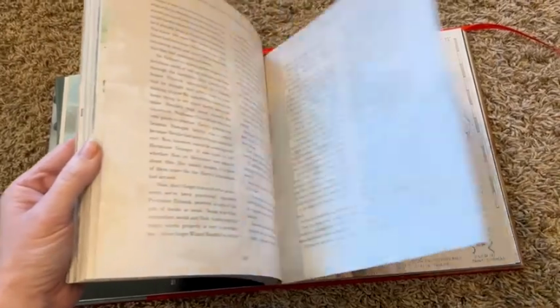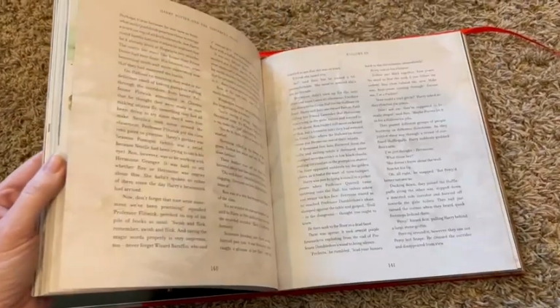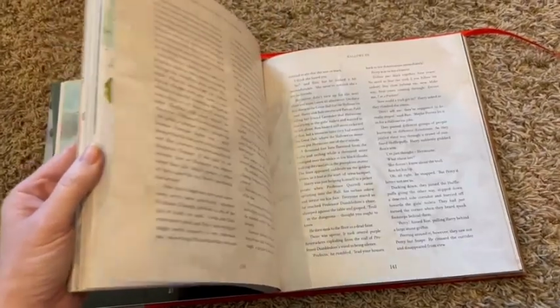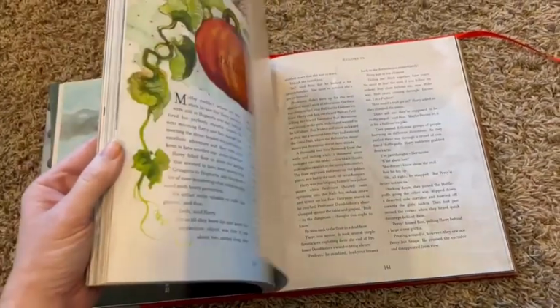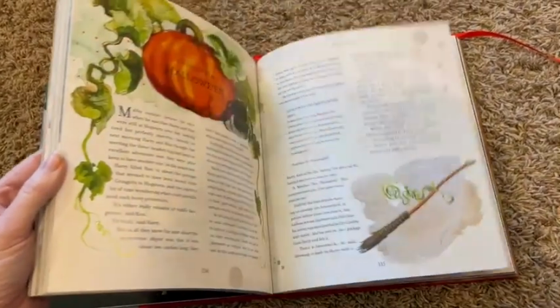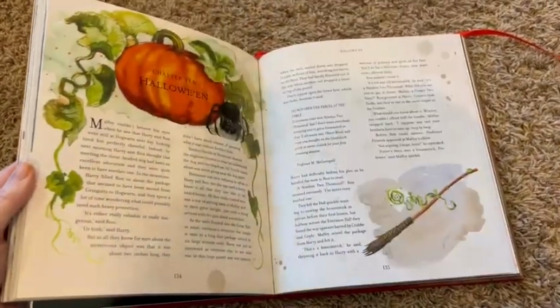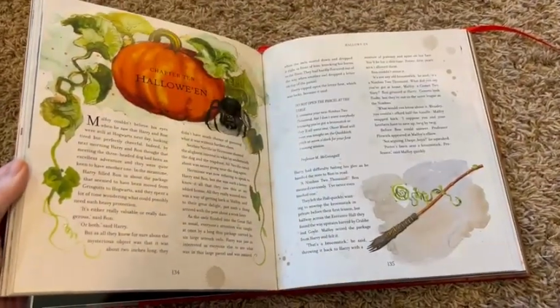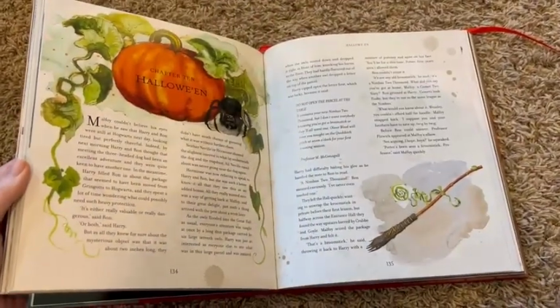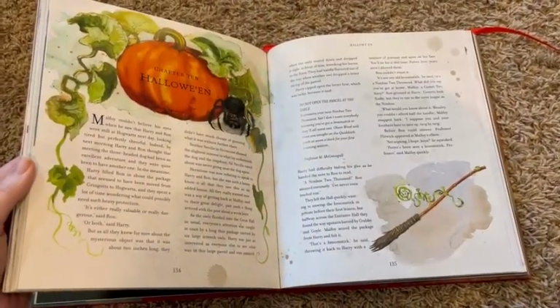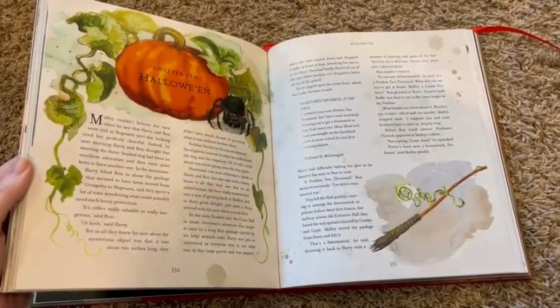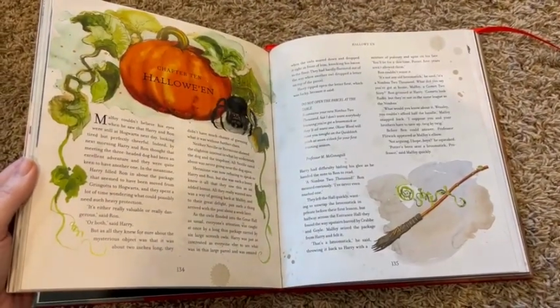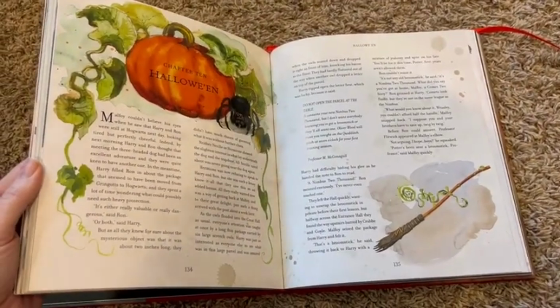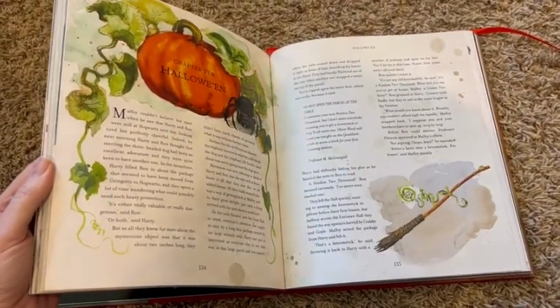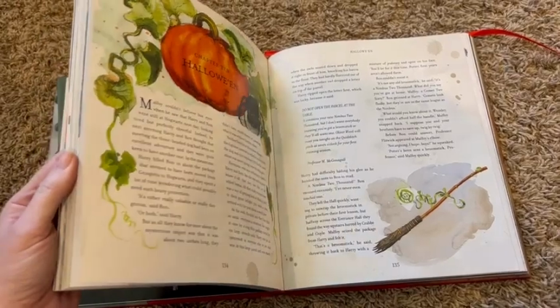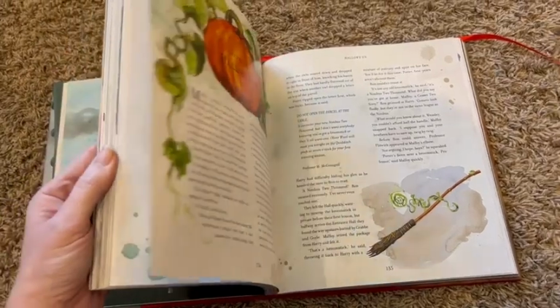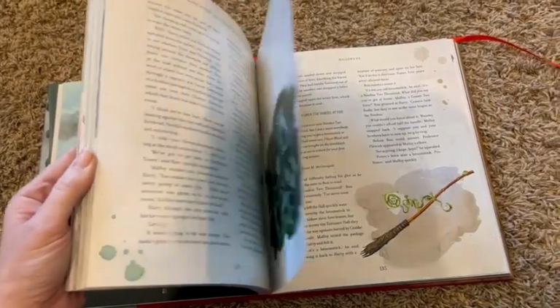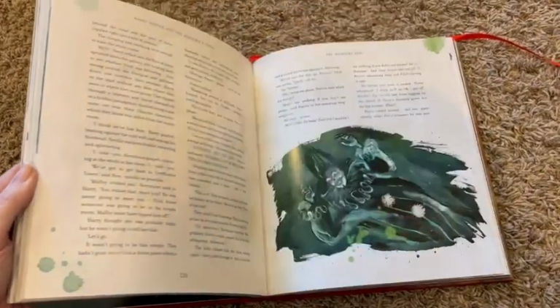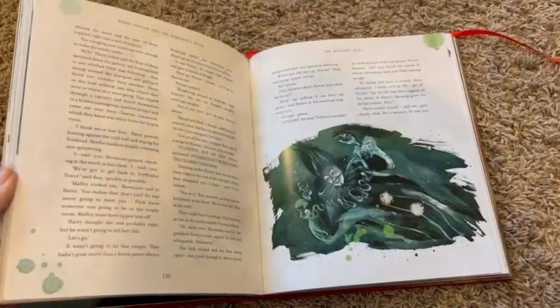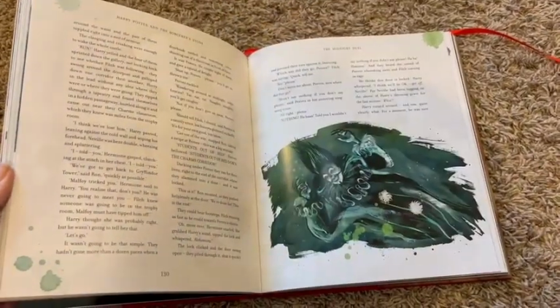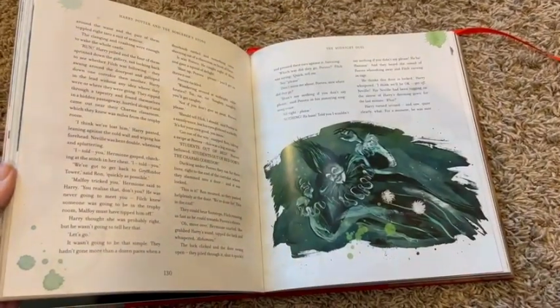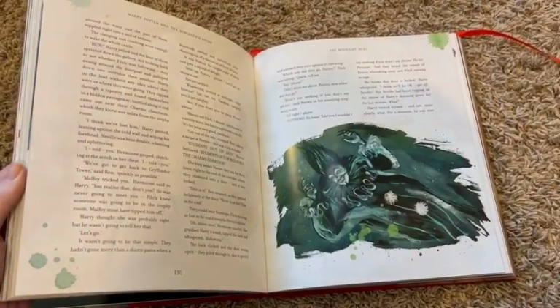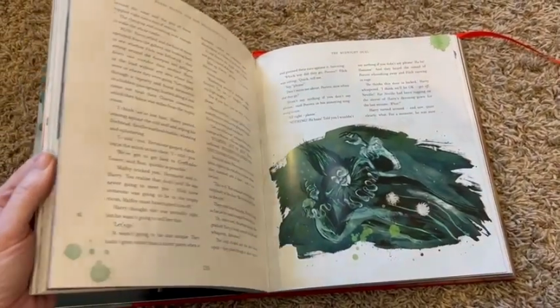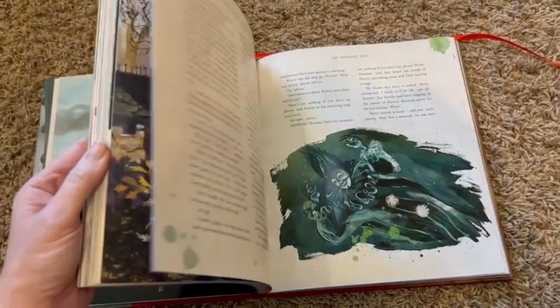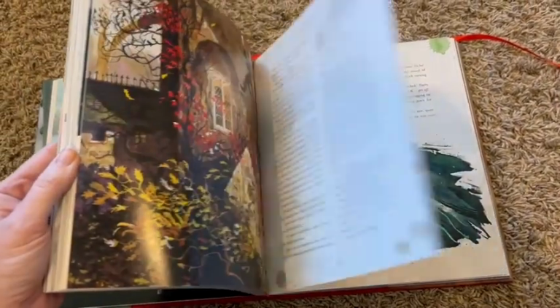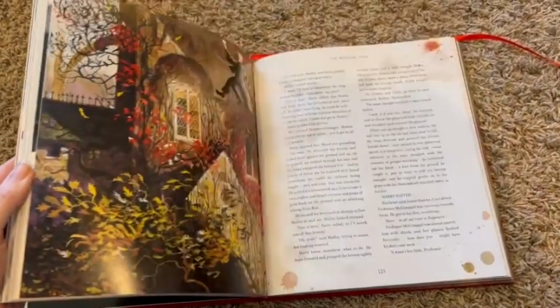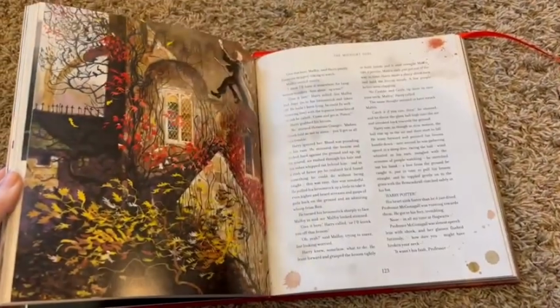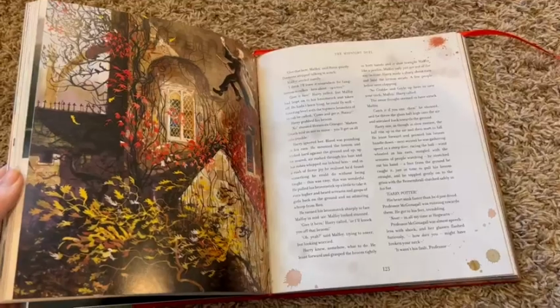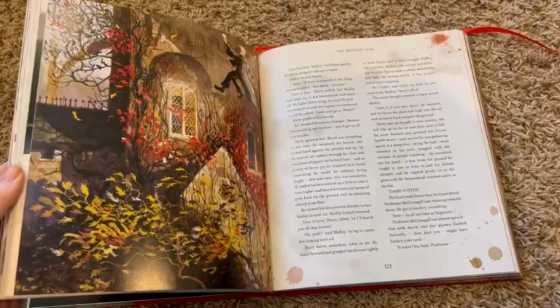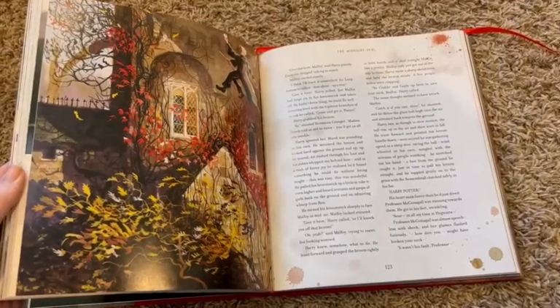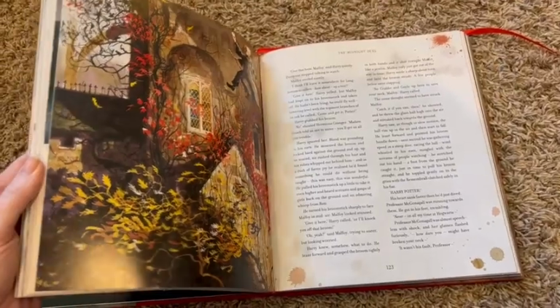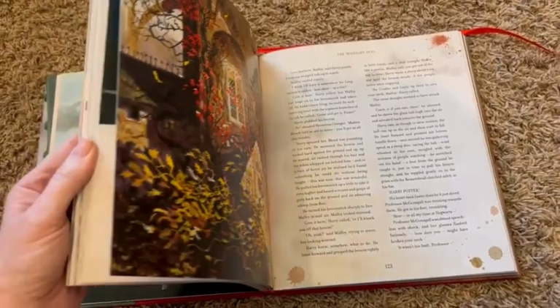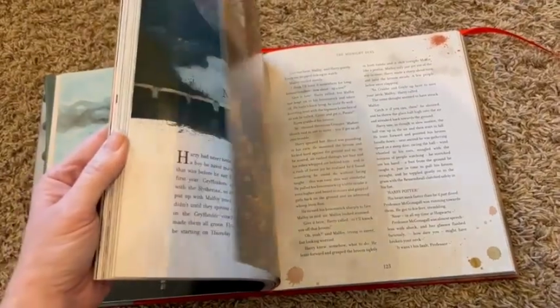All those words on the page were a little bit more overwhelming for him, so for him to be able to read along and look at the pictures was a perfect match.